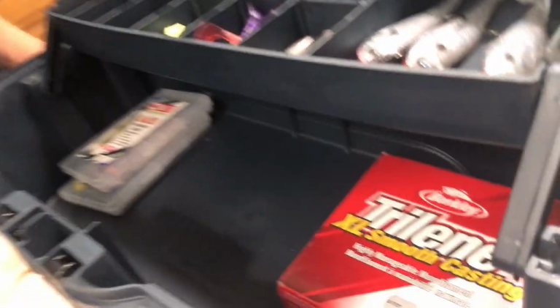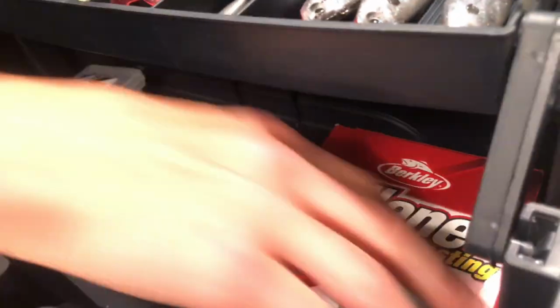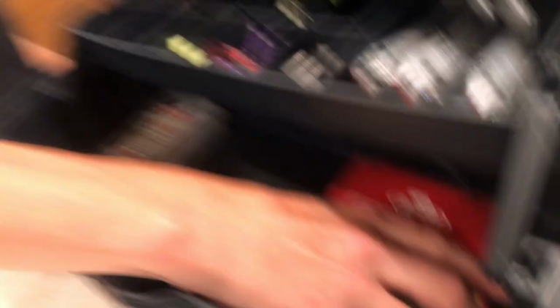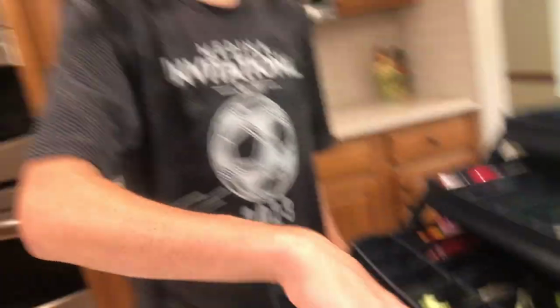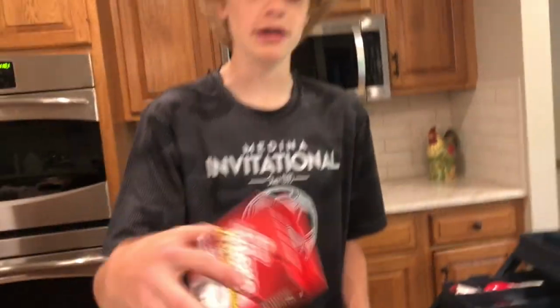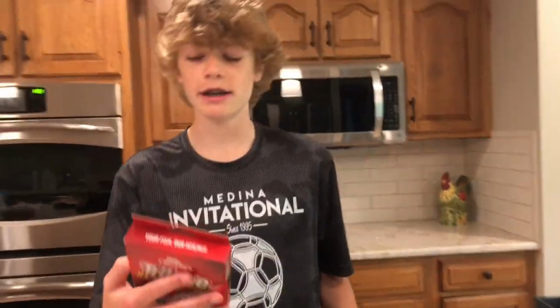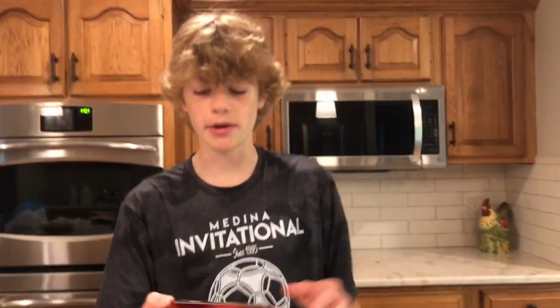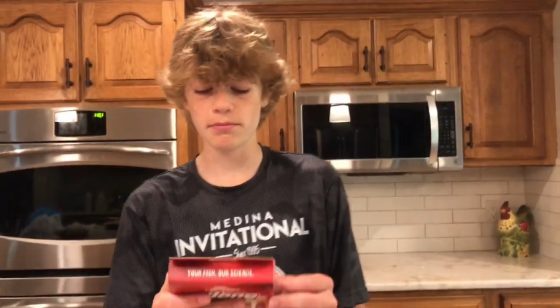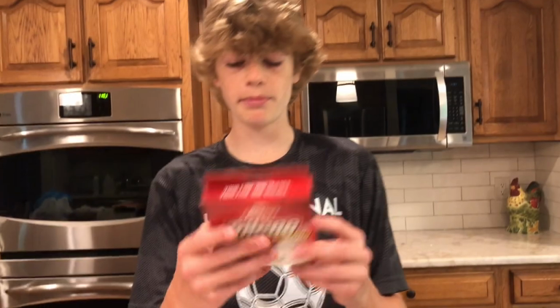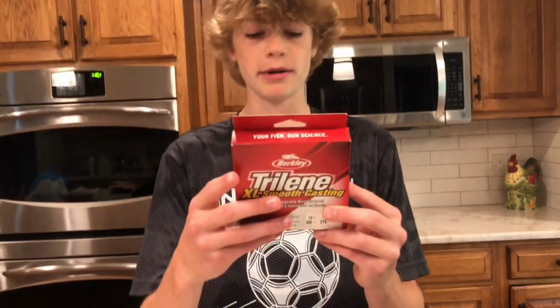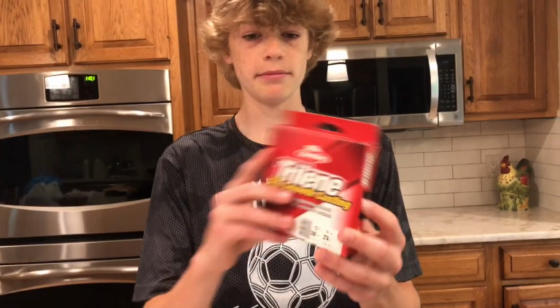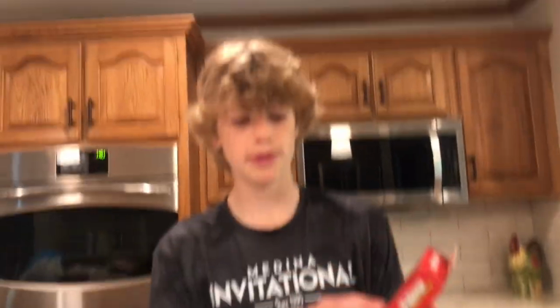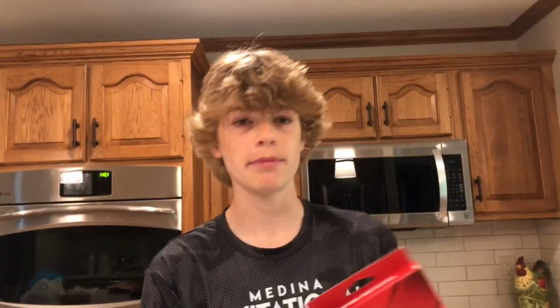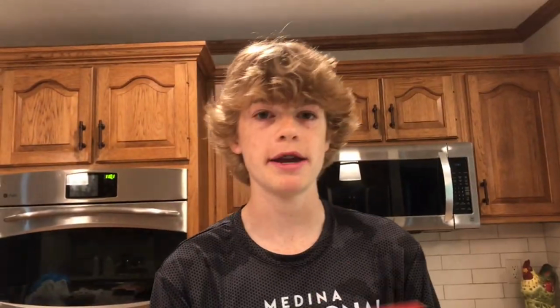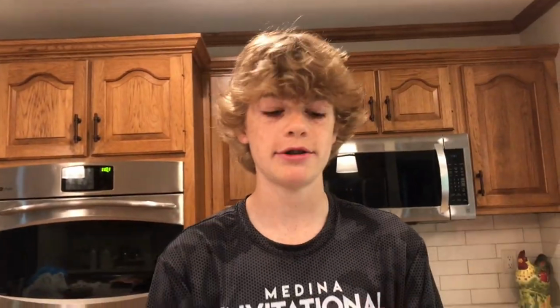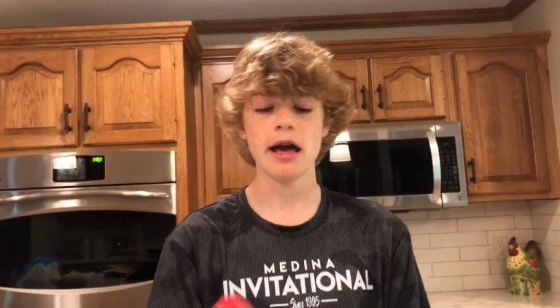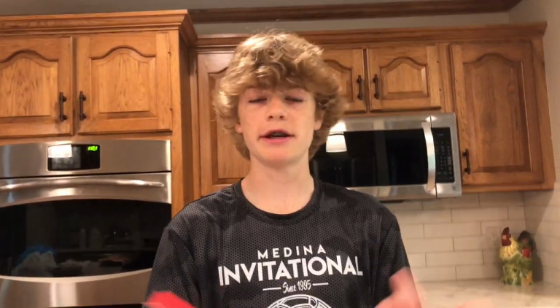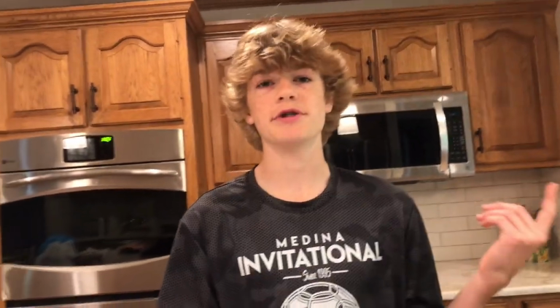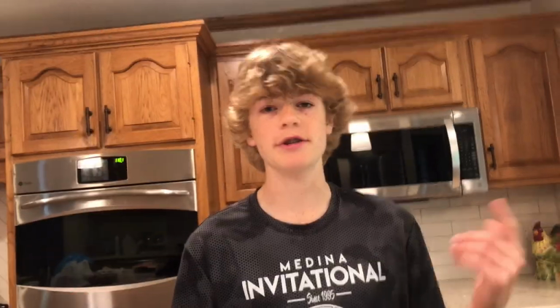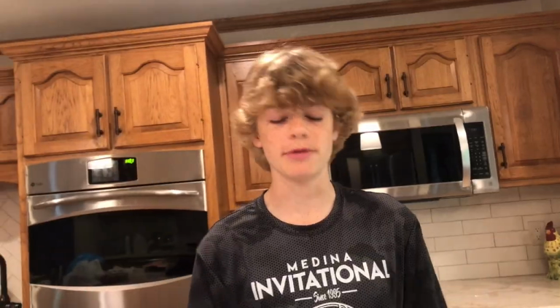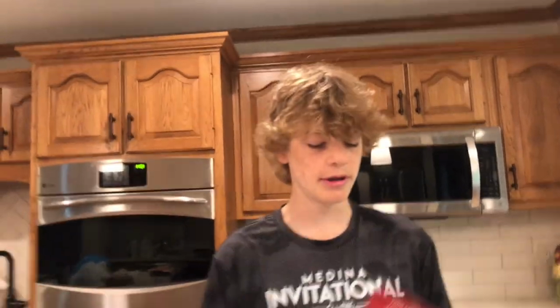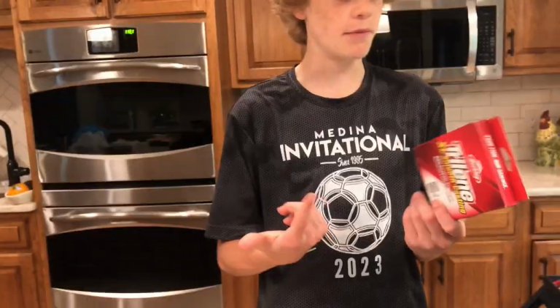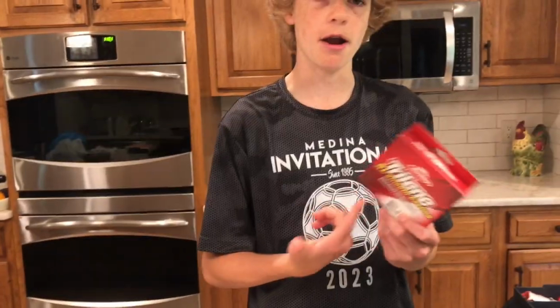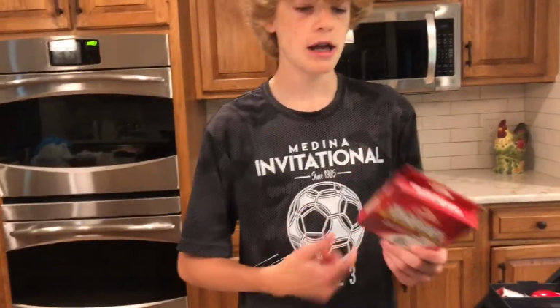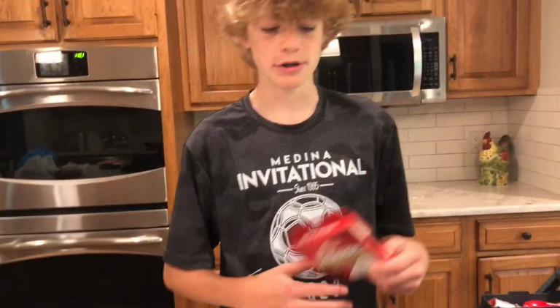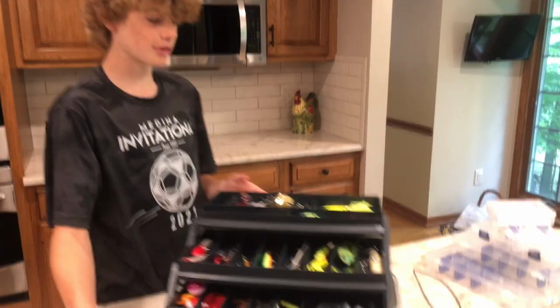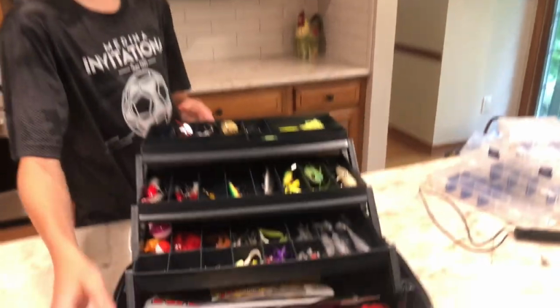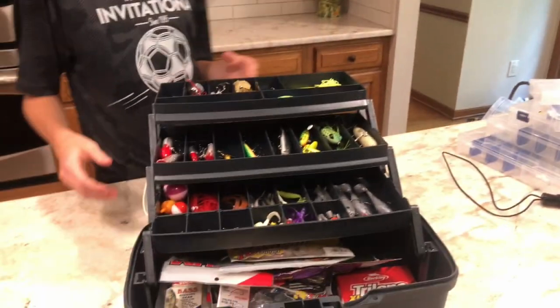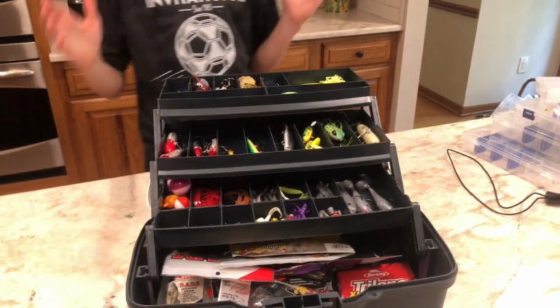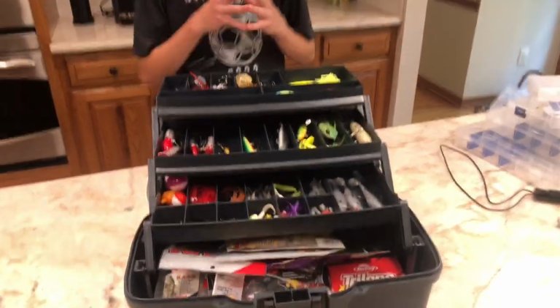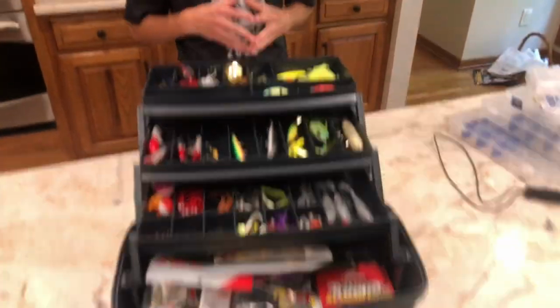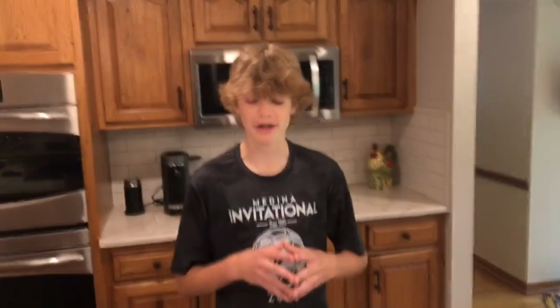Right here we have a 12 pound line. I'm going to put this around my bait caster, but in case we just need it in general, we have it right here. Here's our tackle box — hope you enjoyed the video.